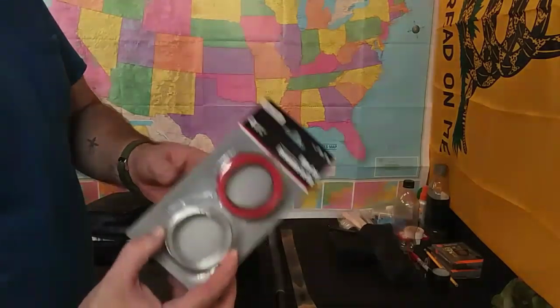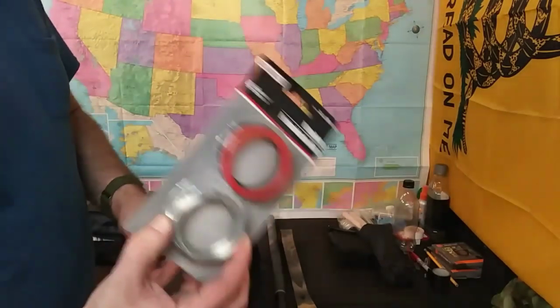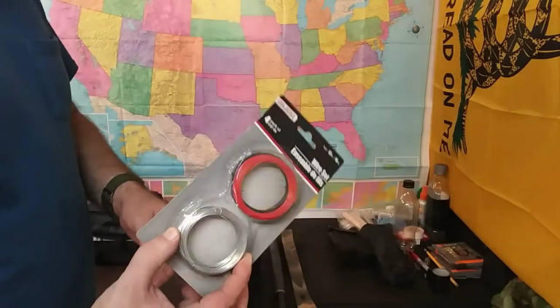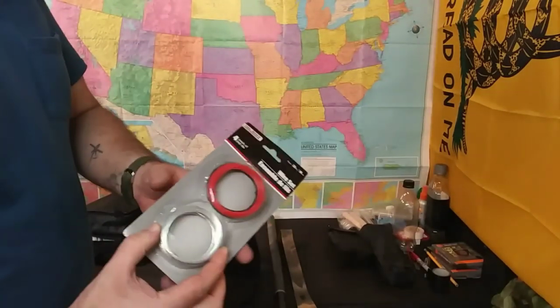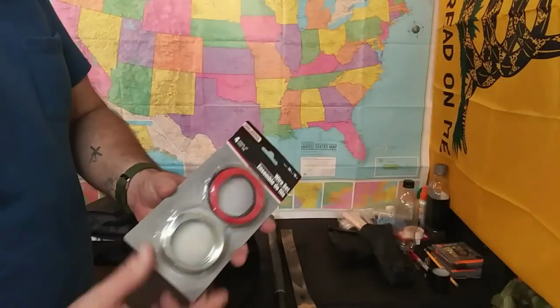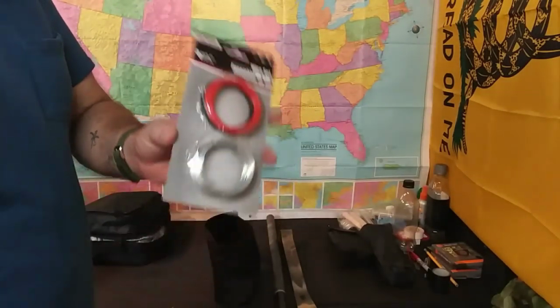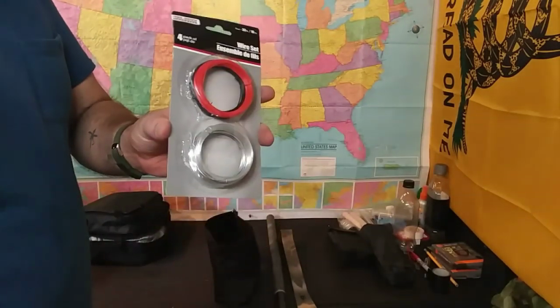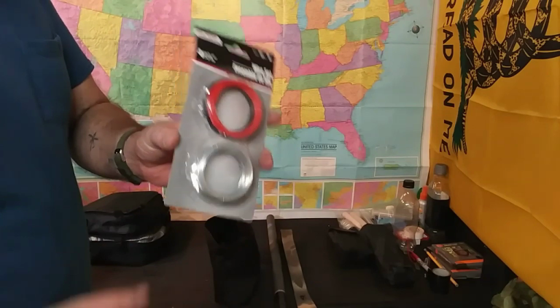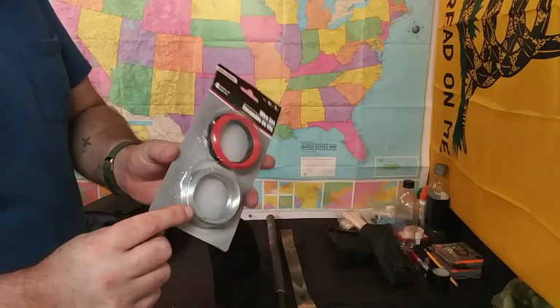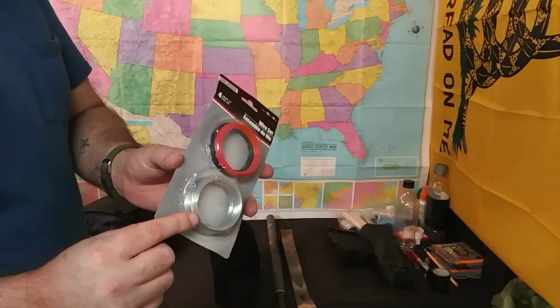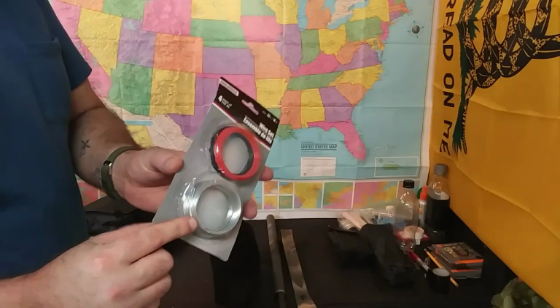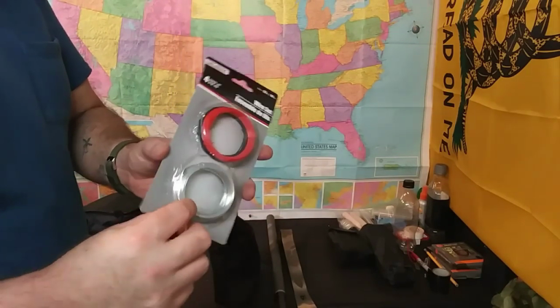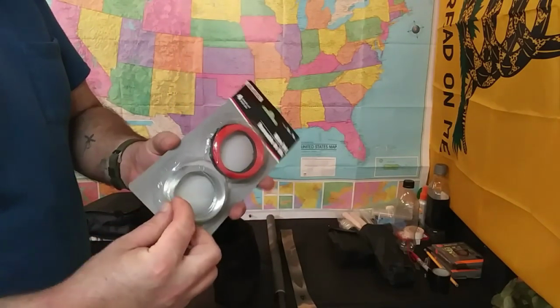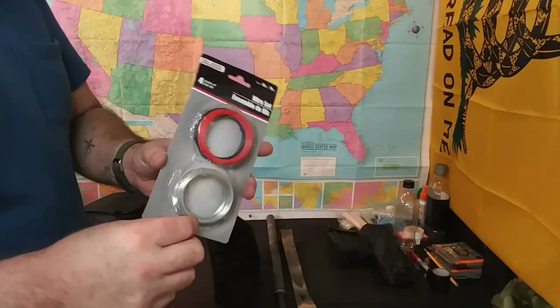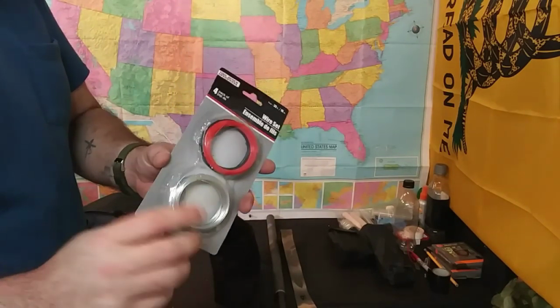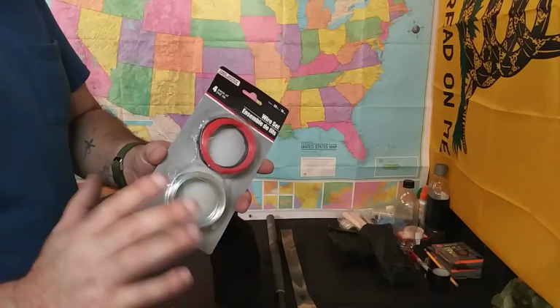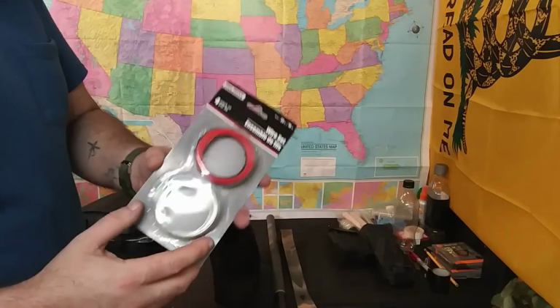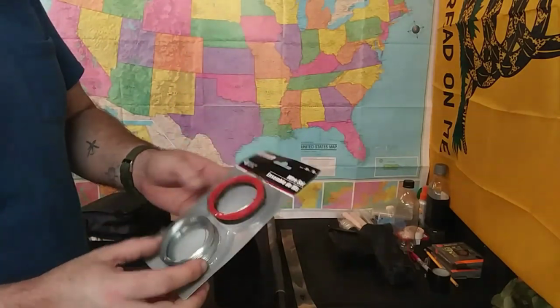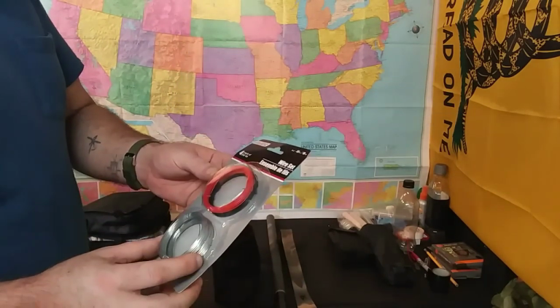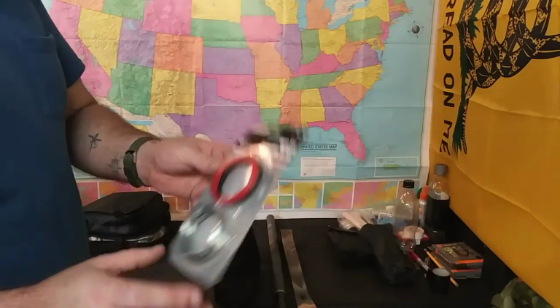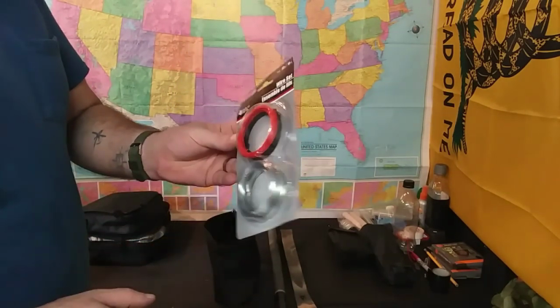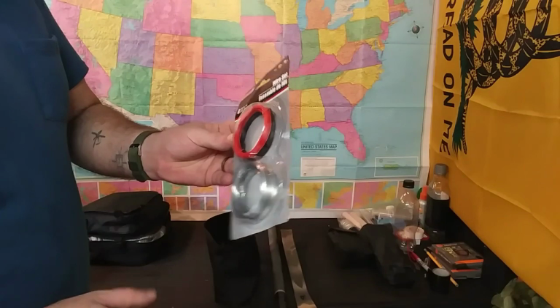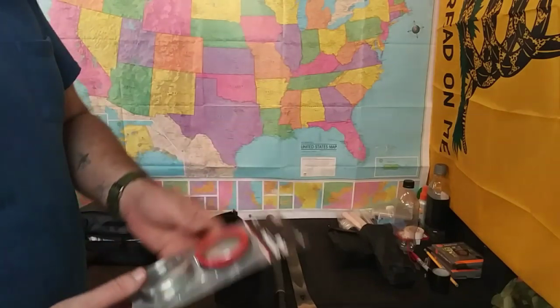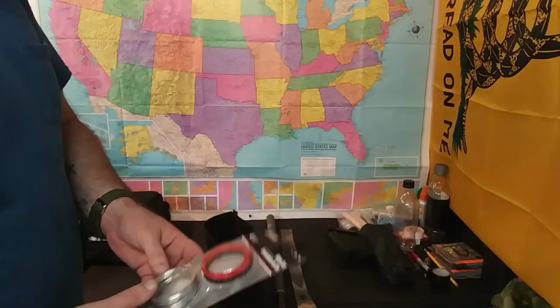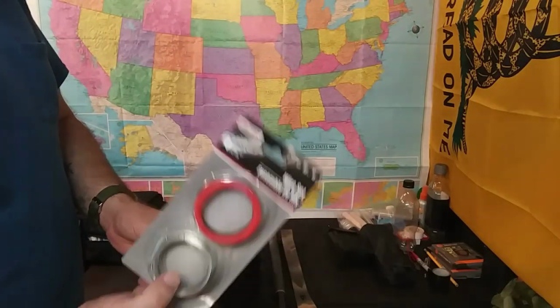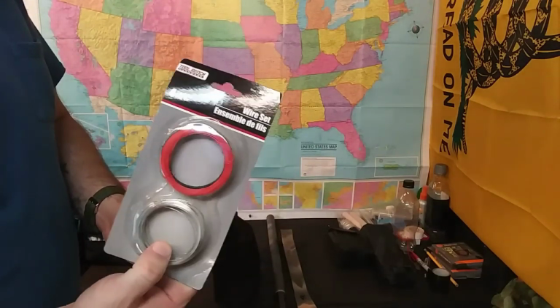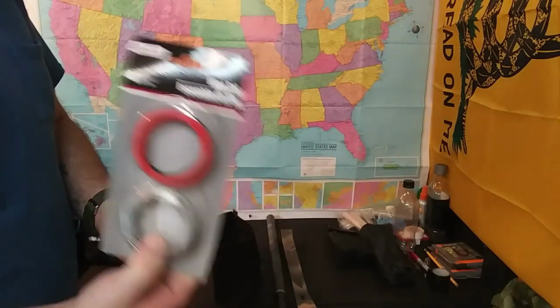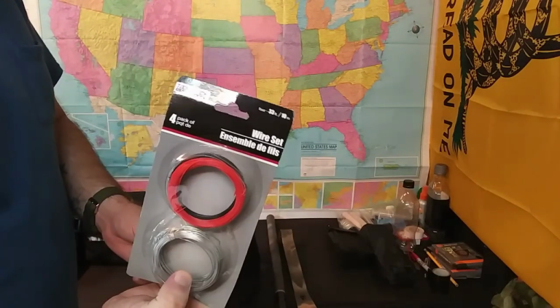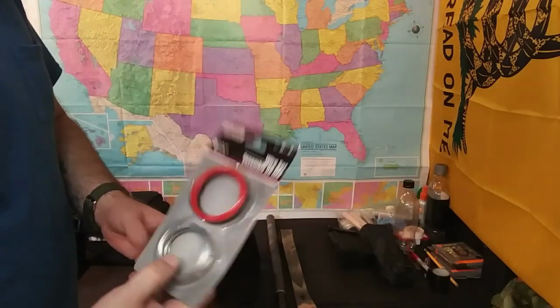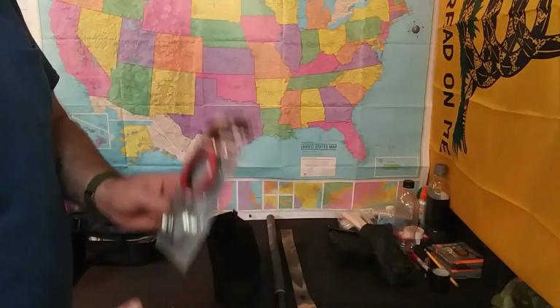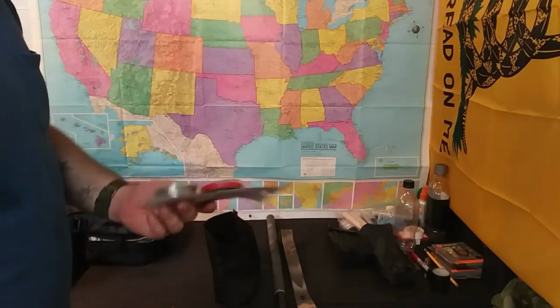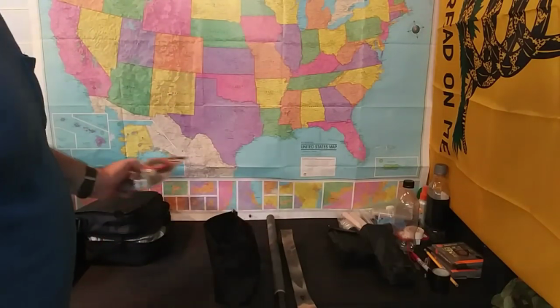In here we also have a set of wire — I make snares out of these. They're very strong, very durable, you can move them around really well. This is actually from the Dollar Tree and it works awesome.